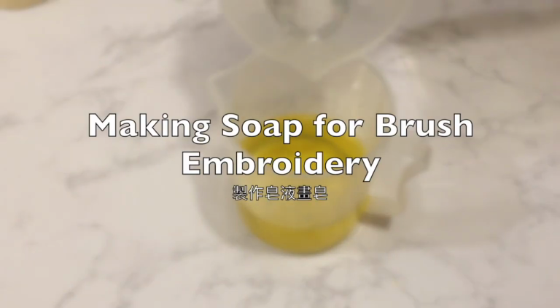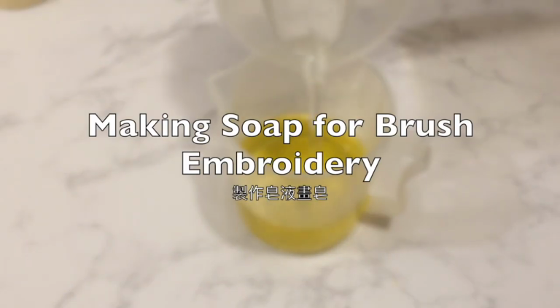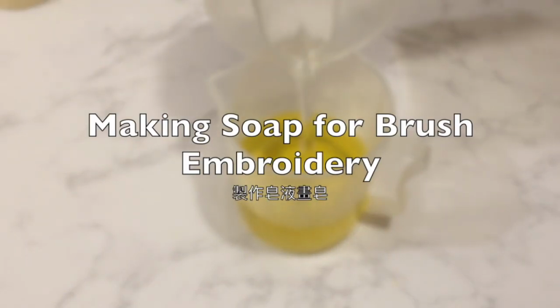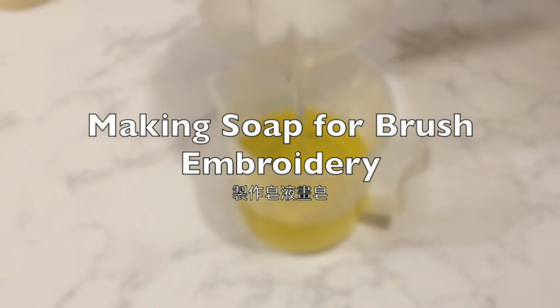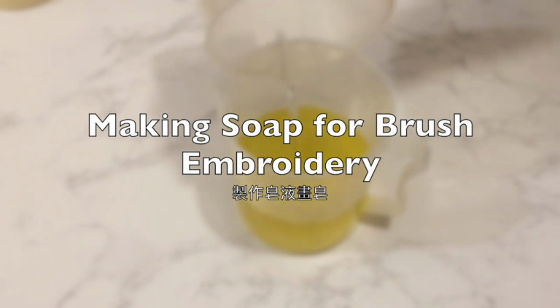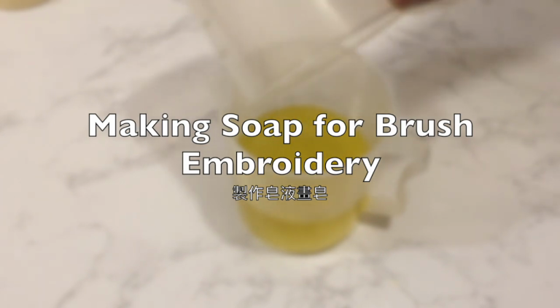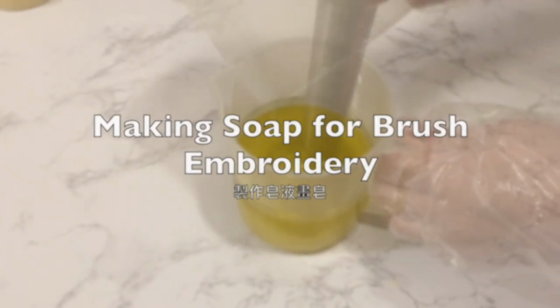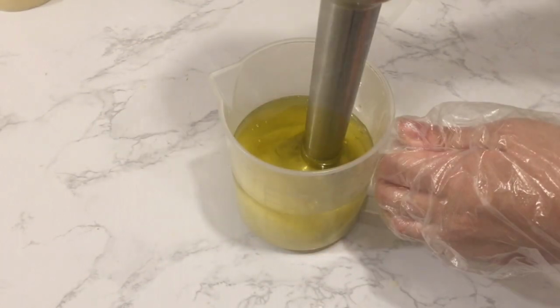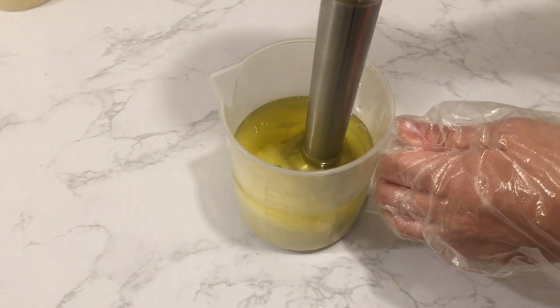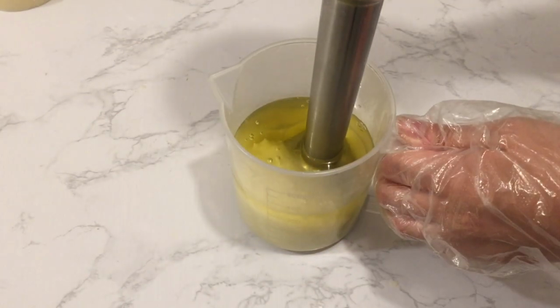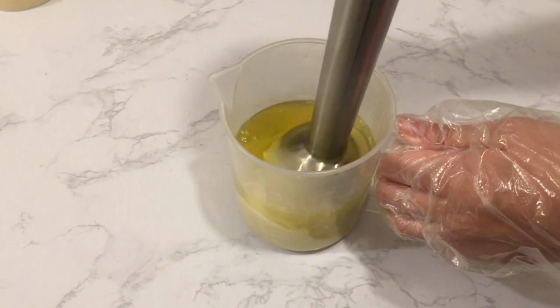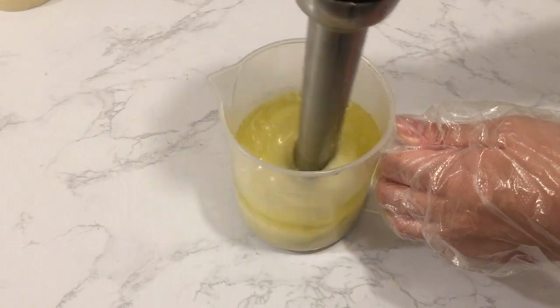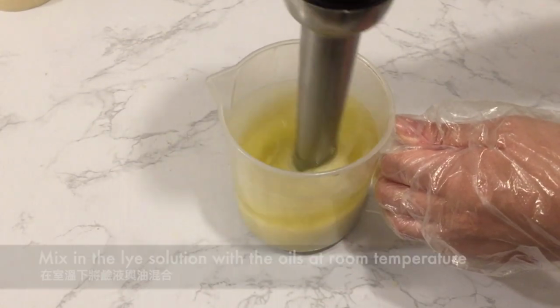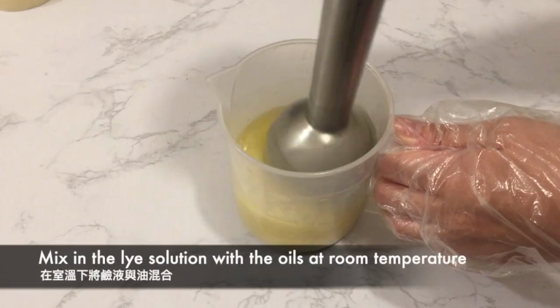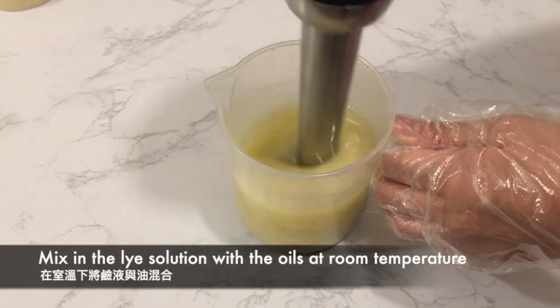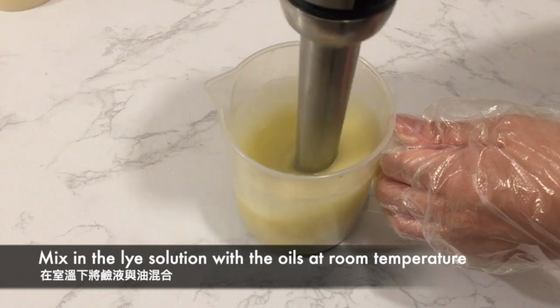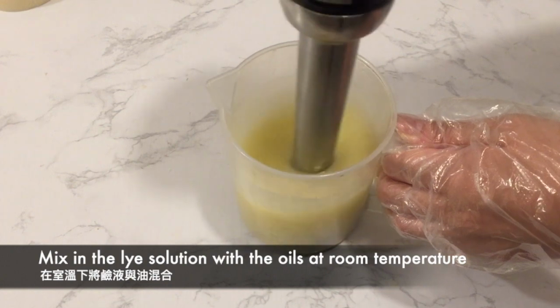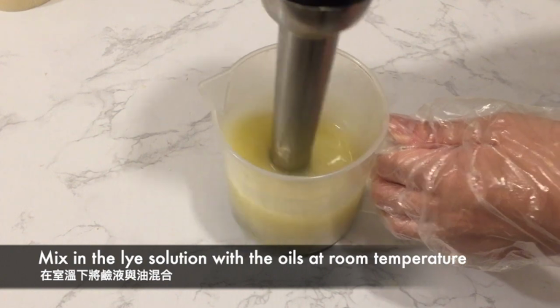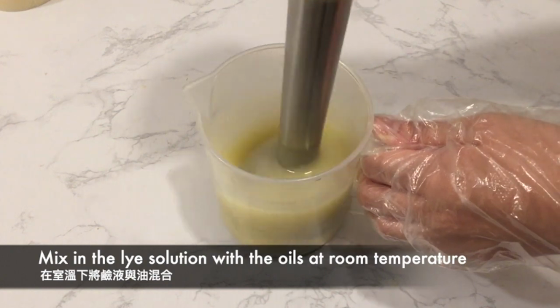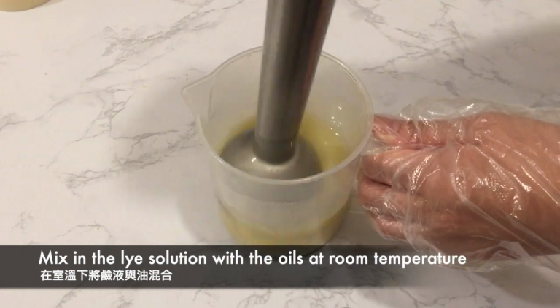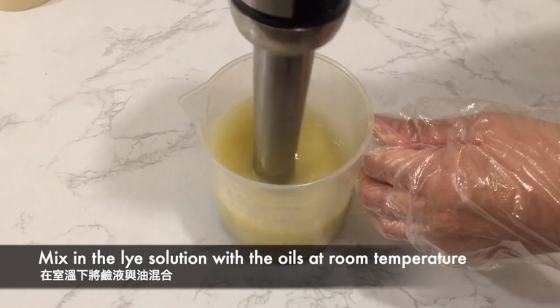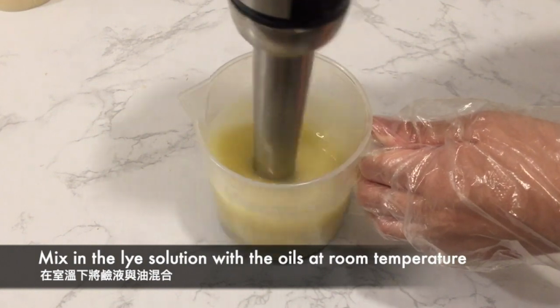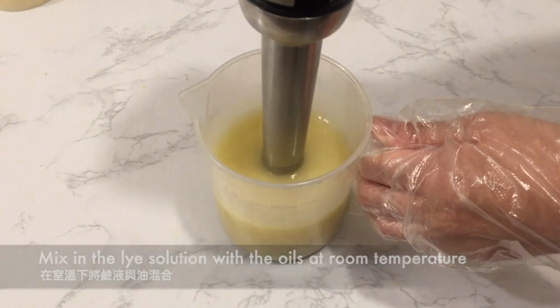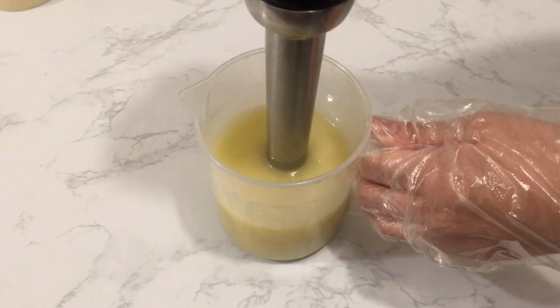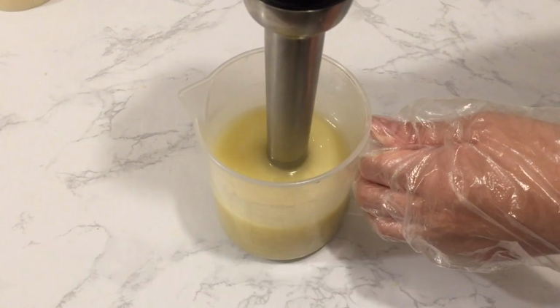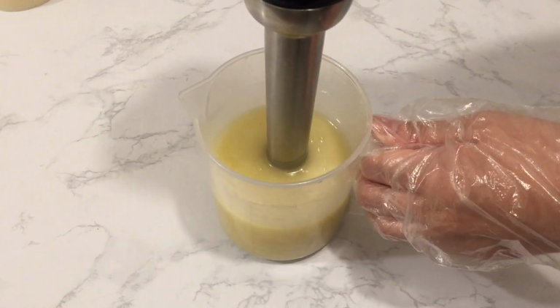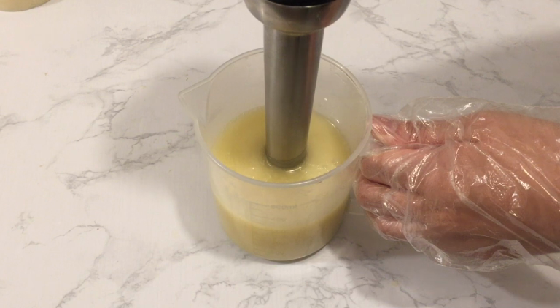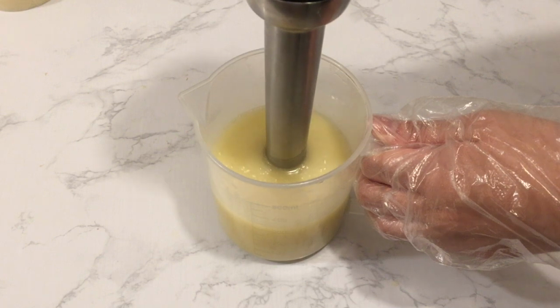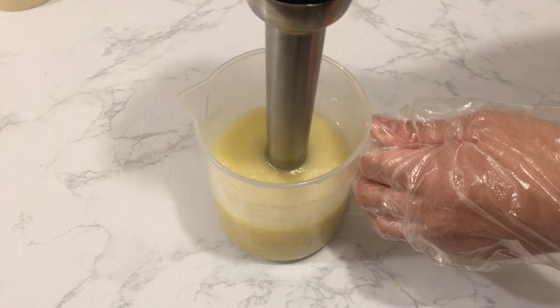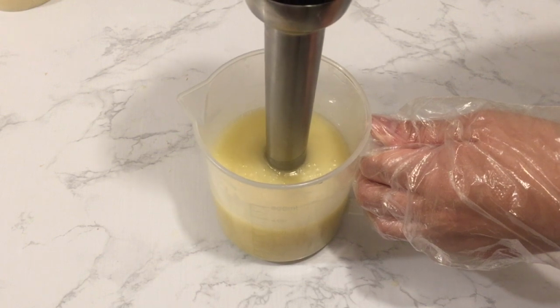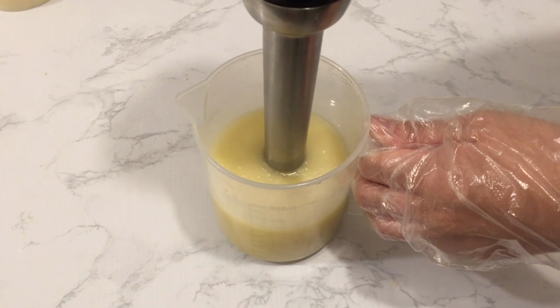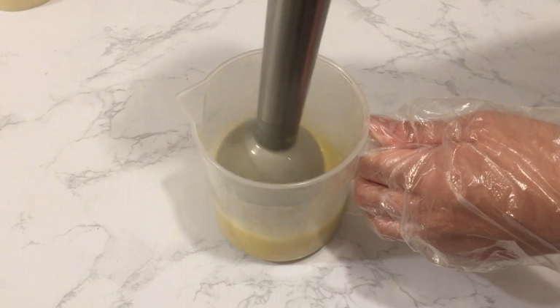Now I'm making the soap for the brush embroidery design. After pouring the lye solution into the oils at room temperature, stick blend until trace. It is important to soap at lower temperatures so that the soap doesn't heat up and you have a longer time to work with it.